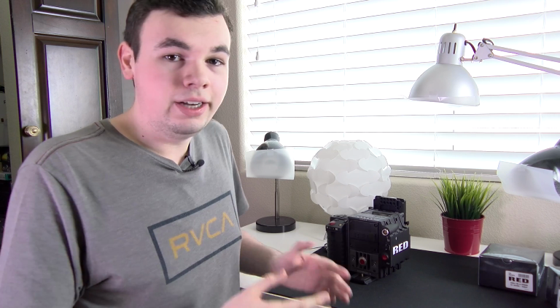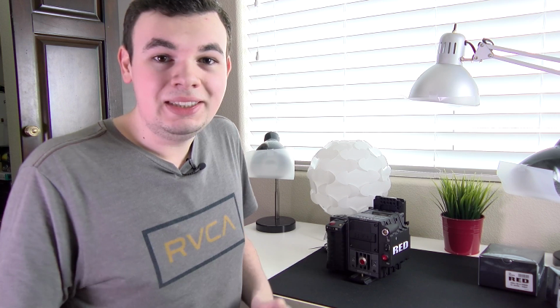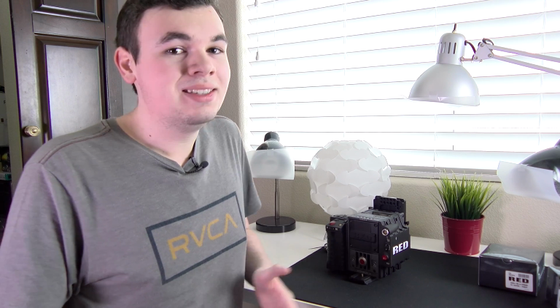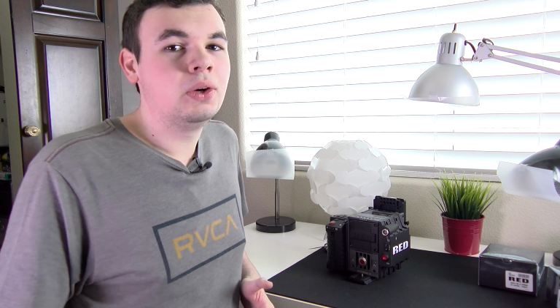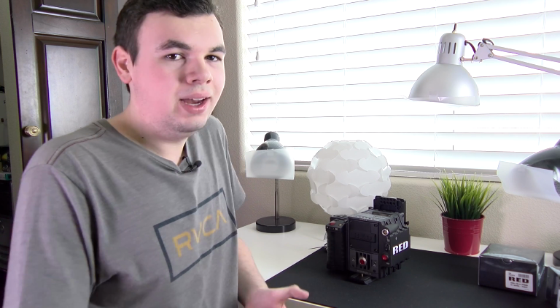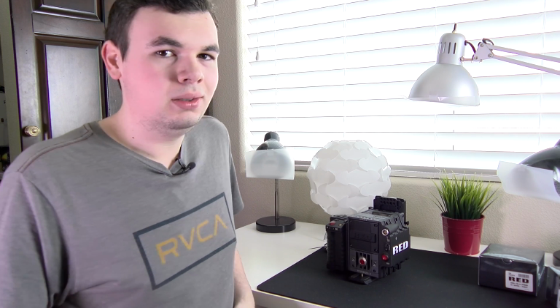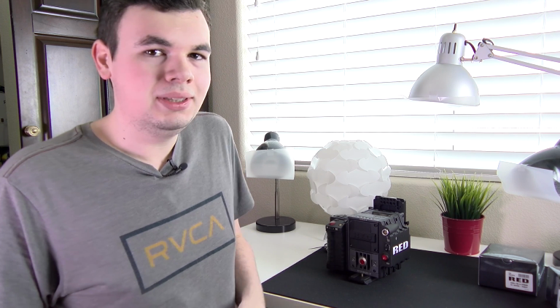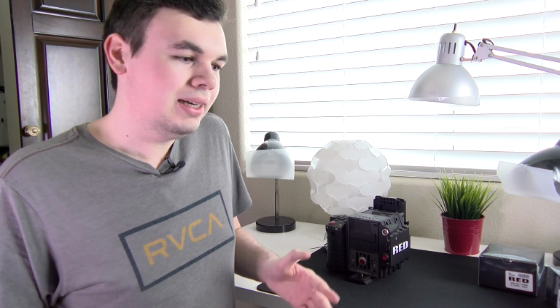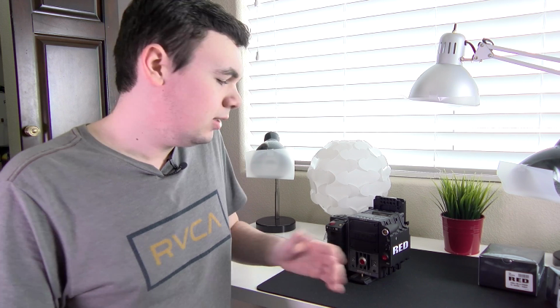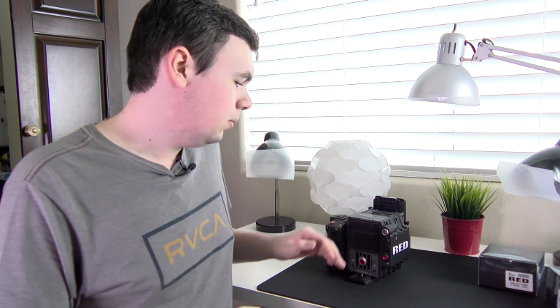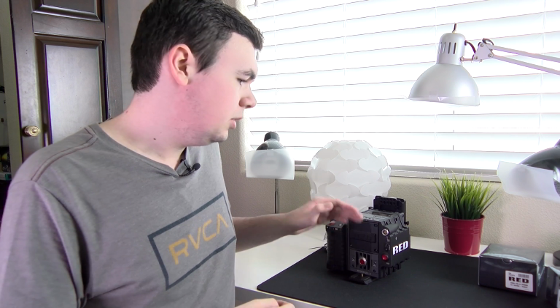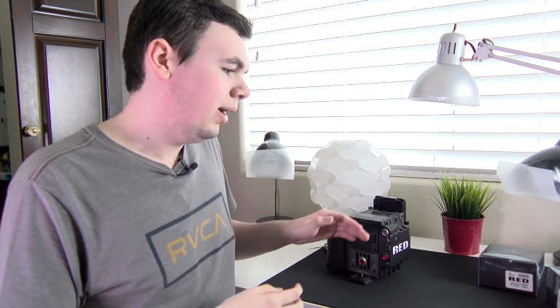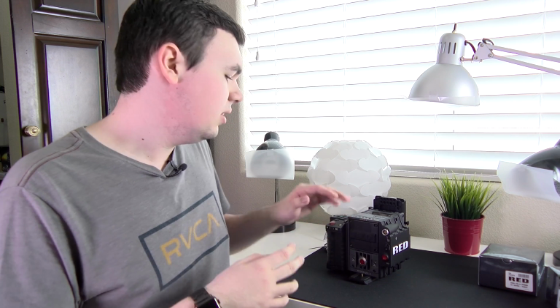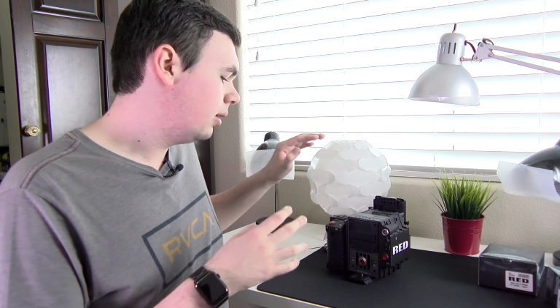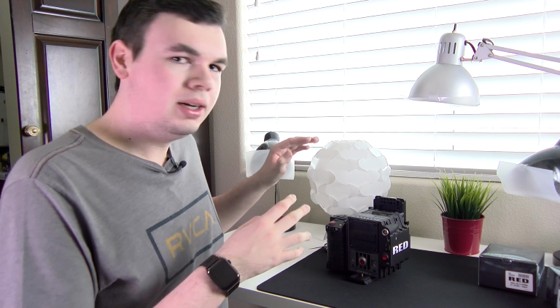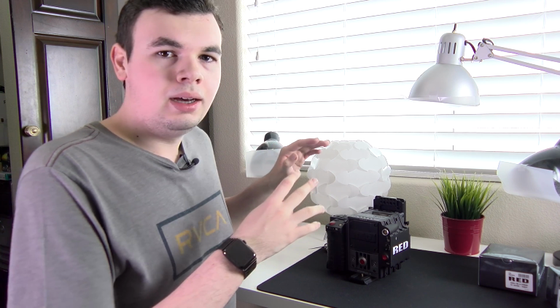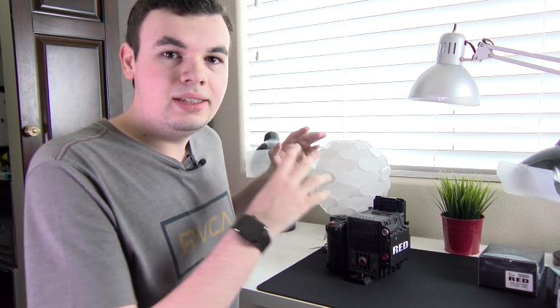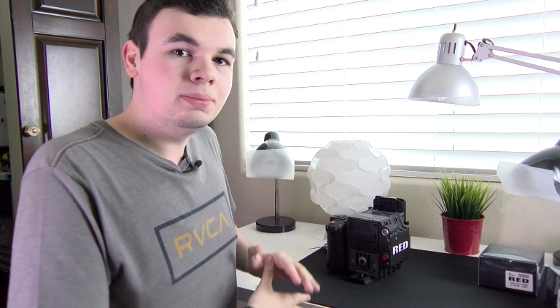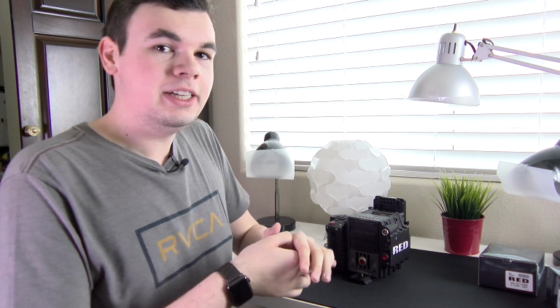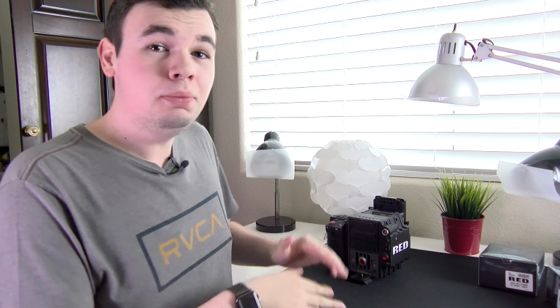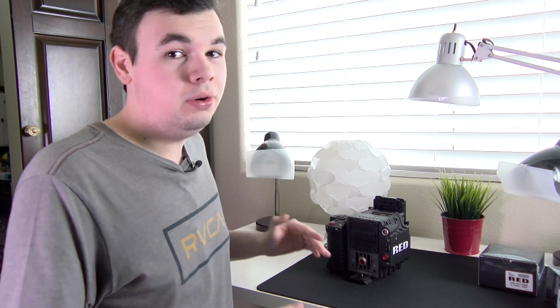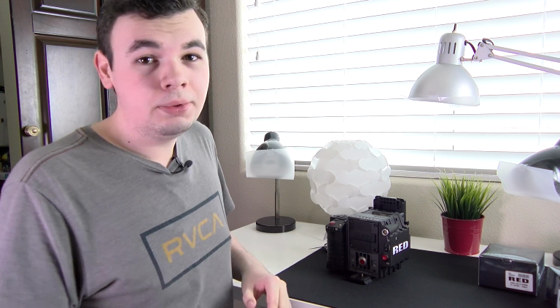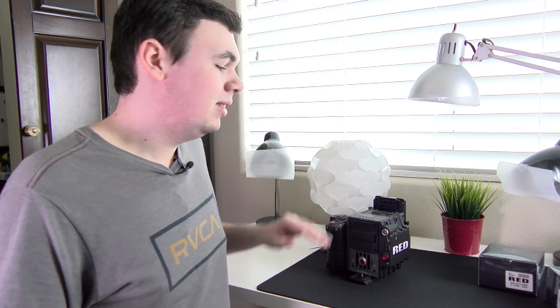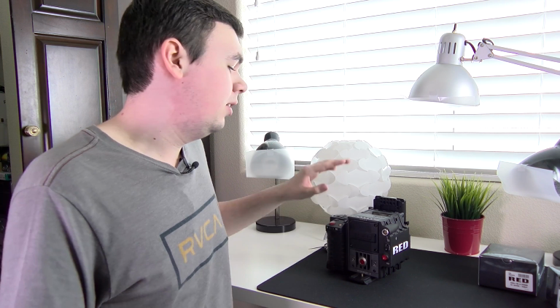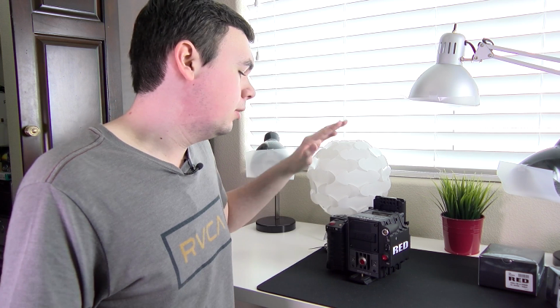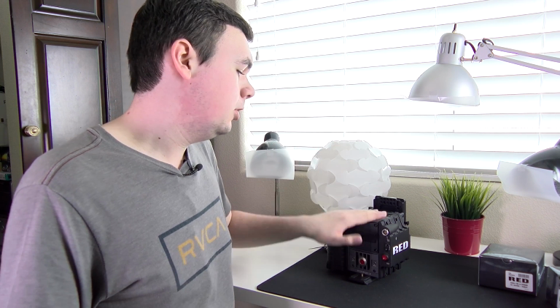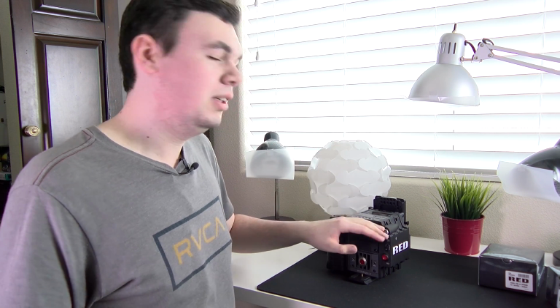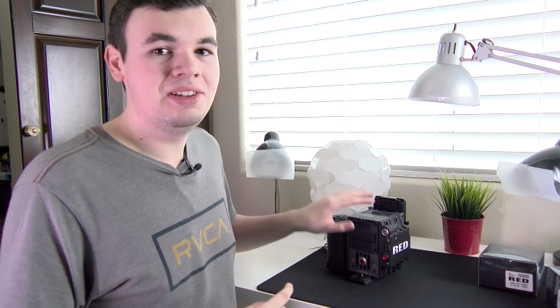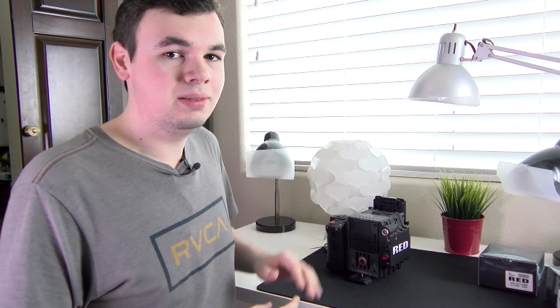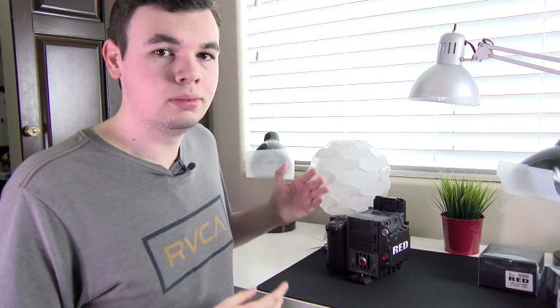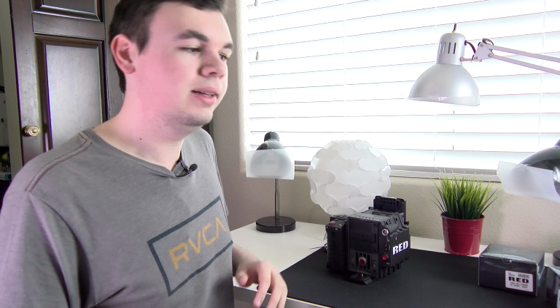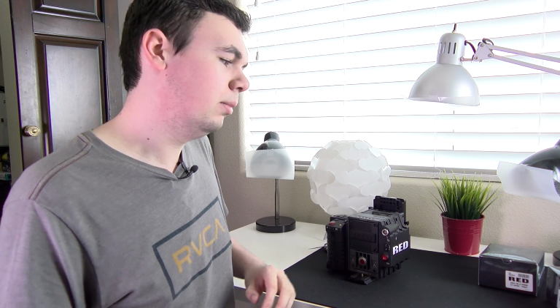Hey everybody, this is Mark with iAppleTech on Toys, and in this video I wanted to show you how you can install the DSMC Fan 2.0 upgrade kit on your first generation DSMC RED camera.